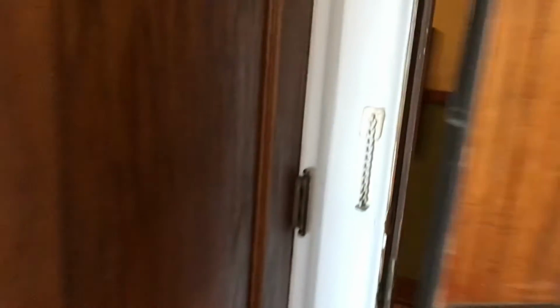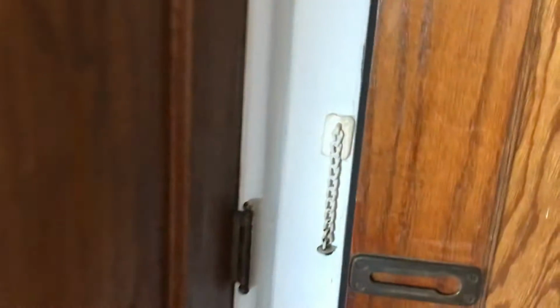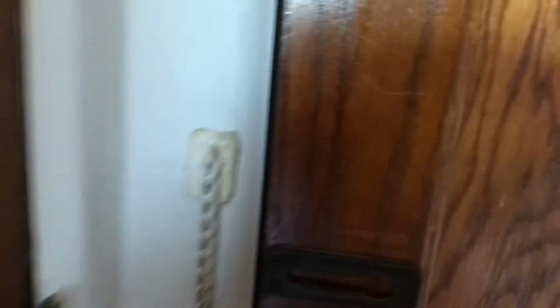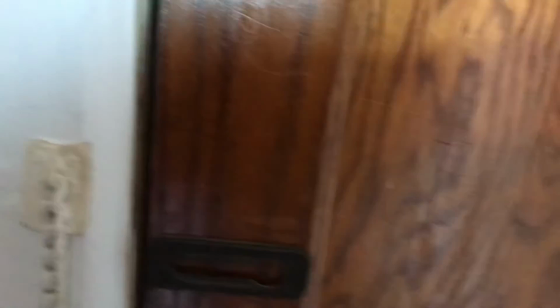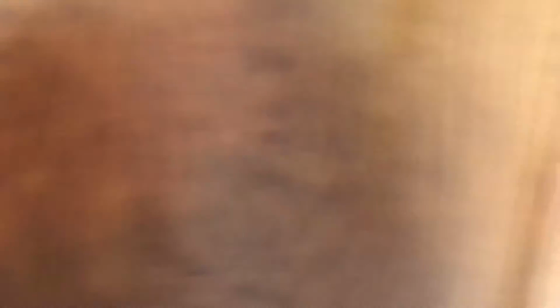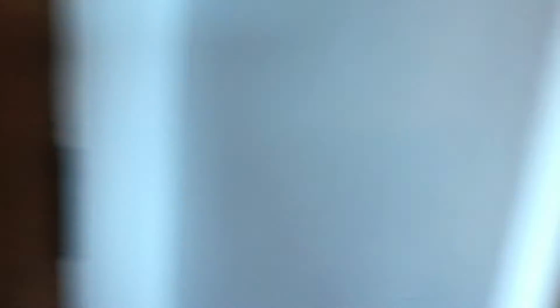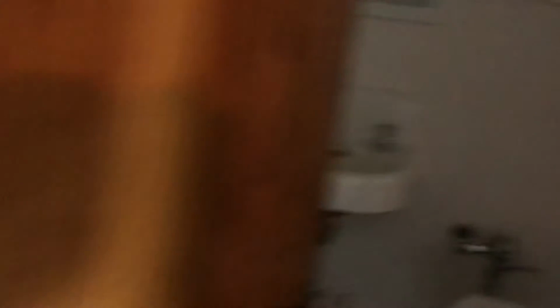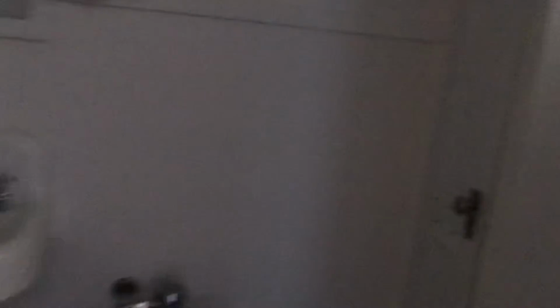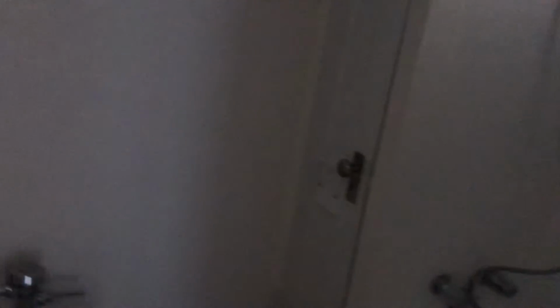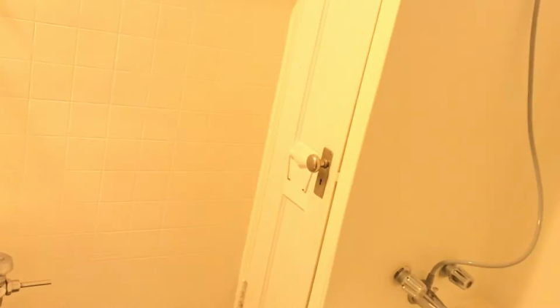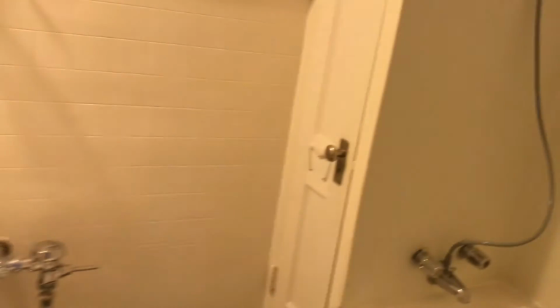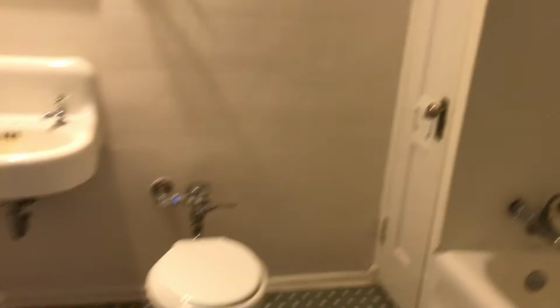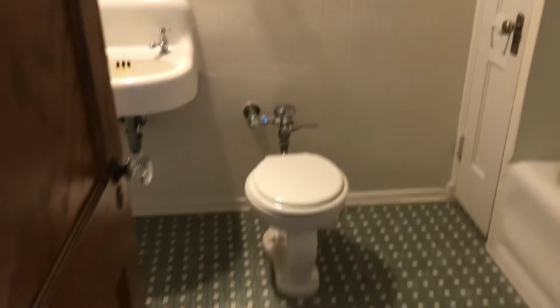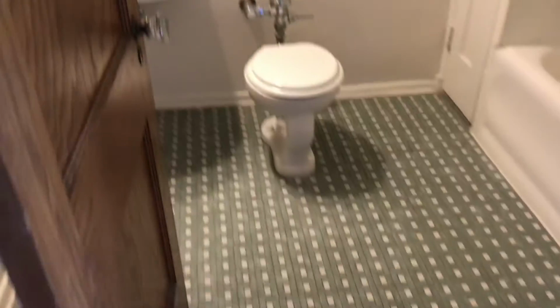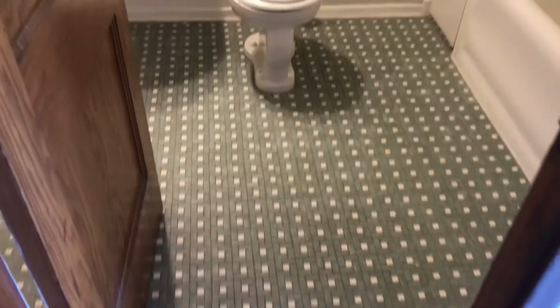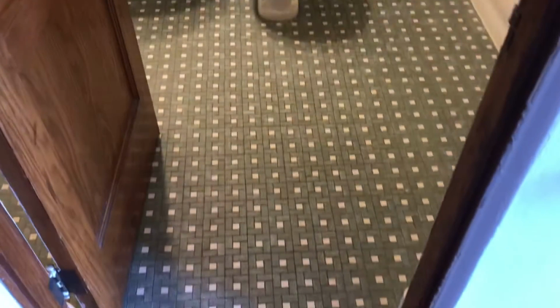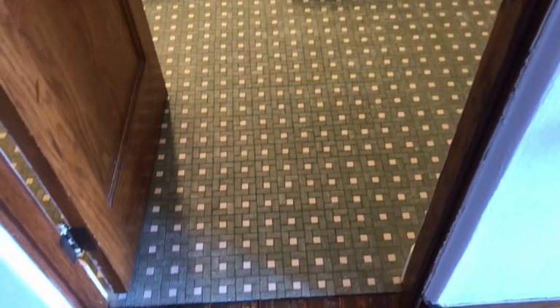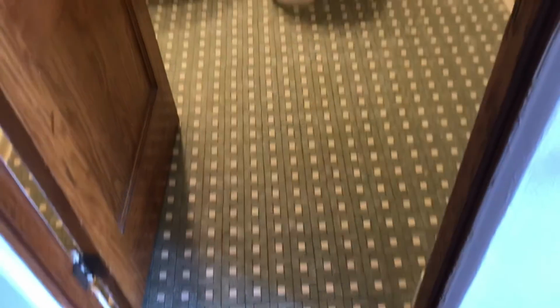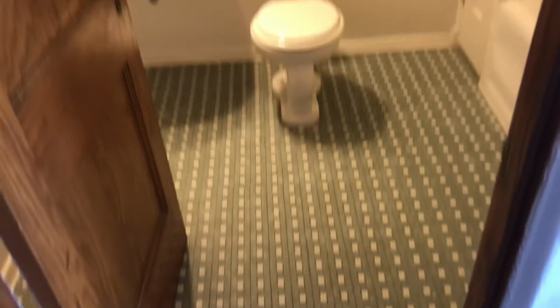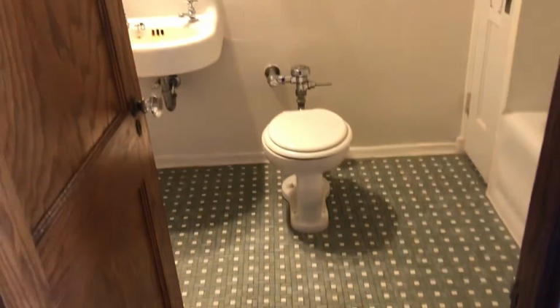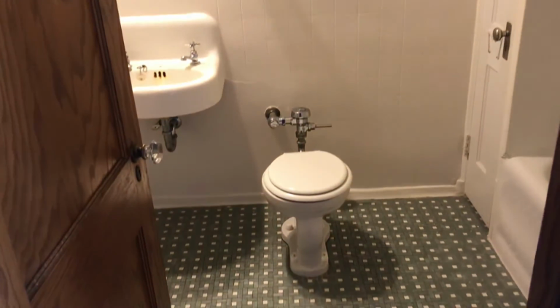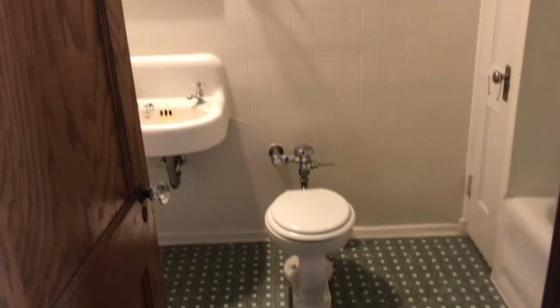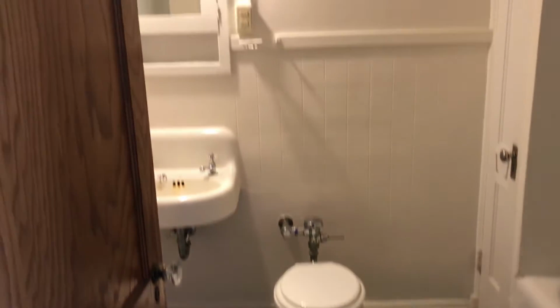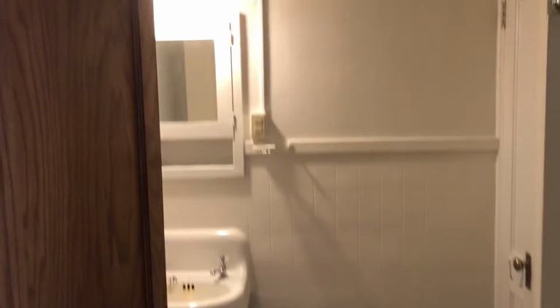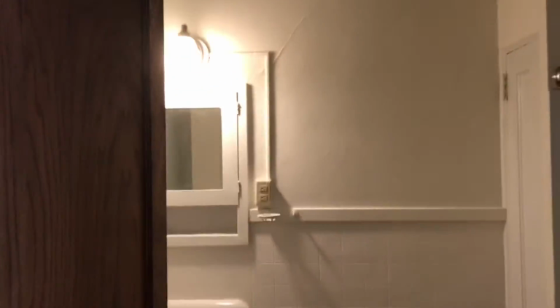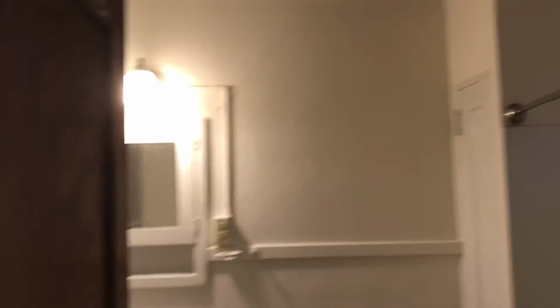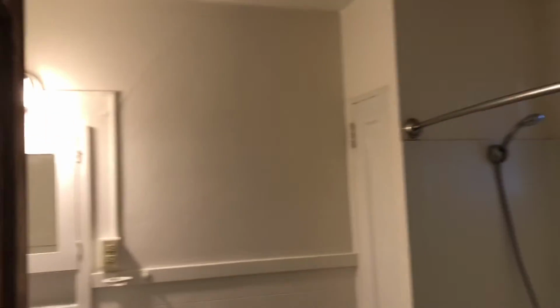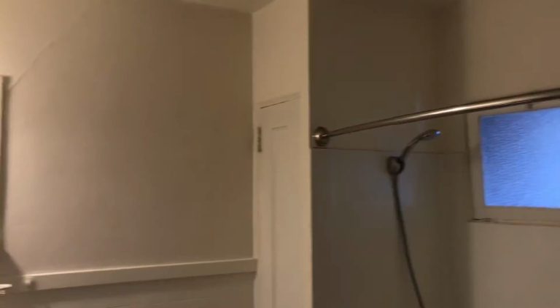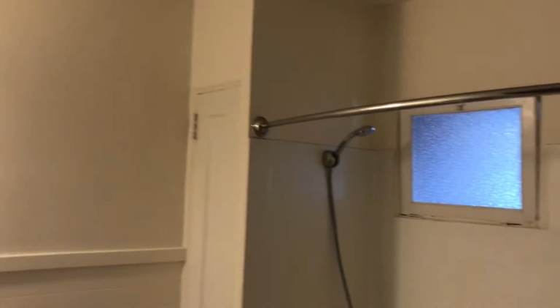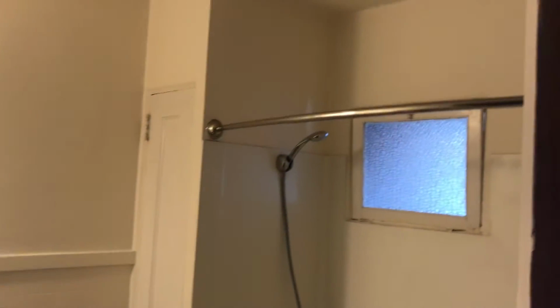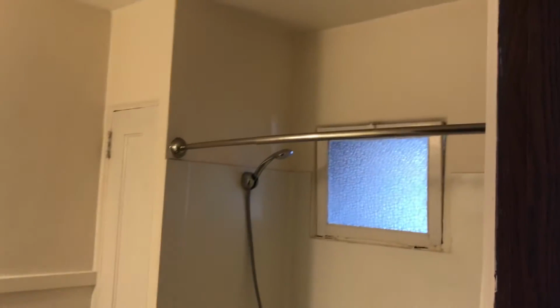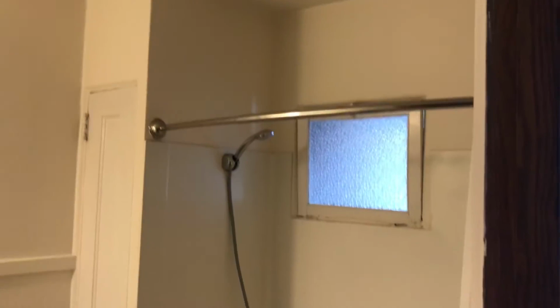Here's your front door. Let's check out the bathroom — nice and clean and big. There's also a linen closet there.